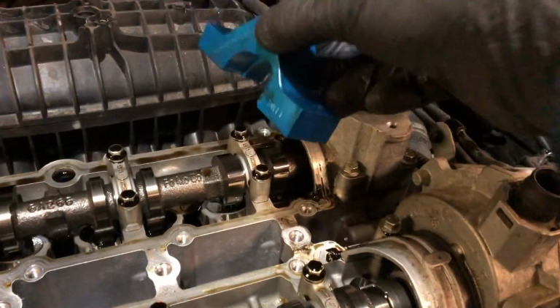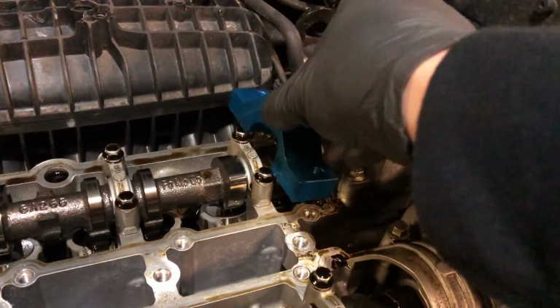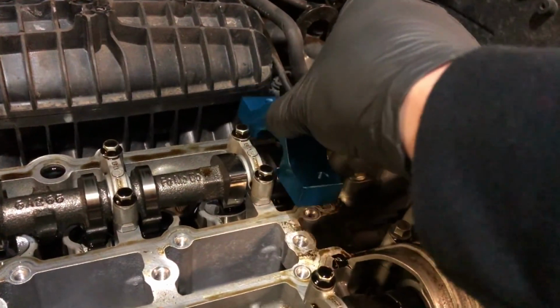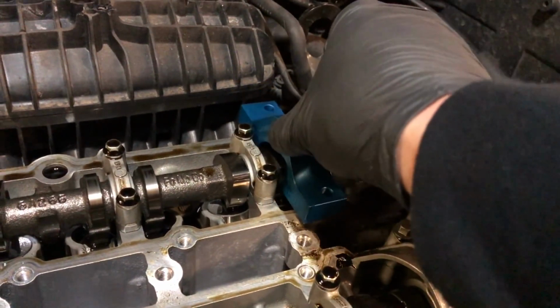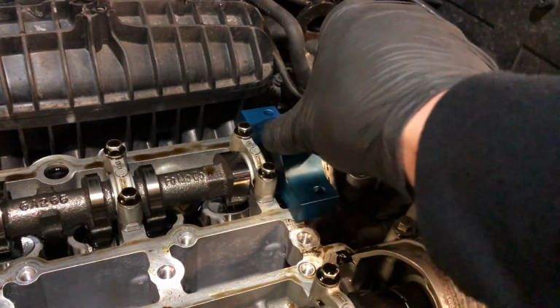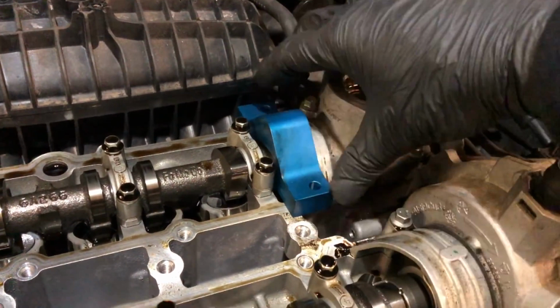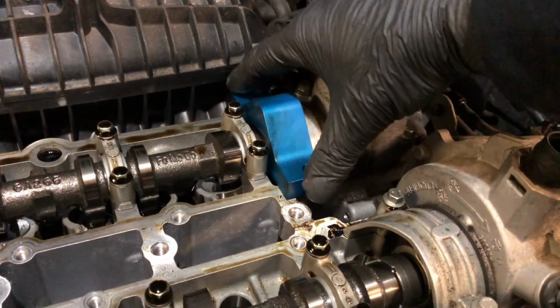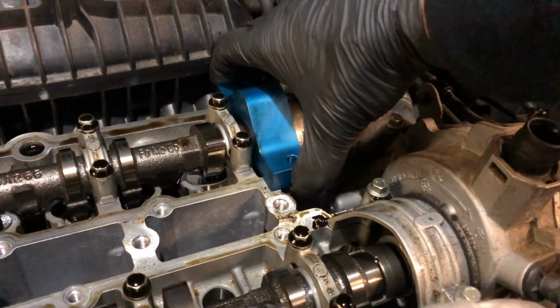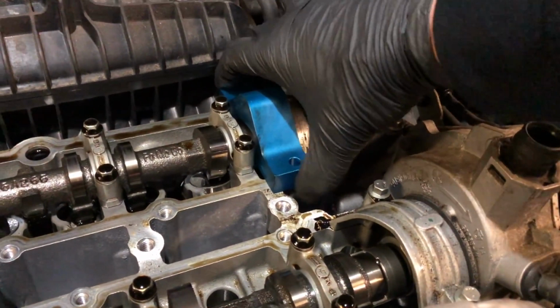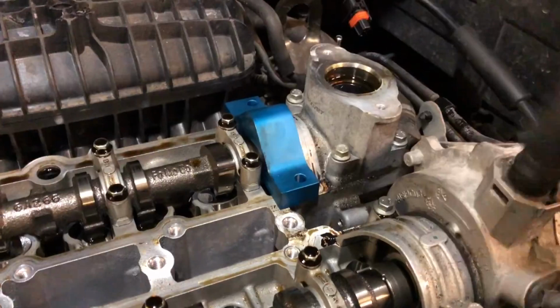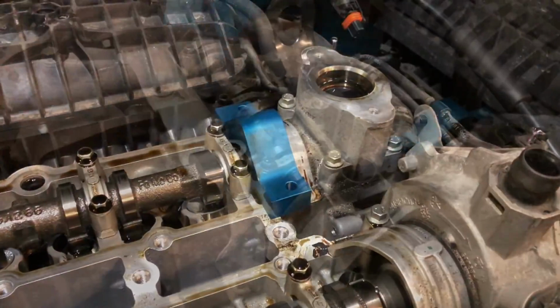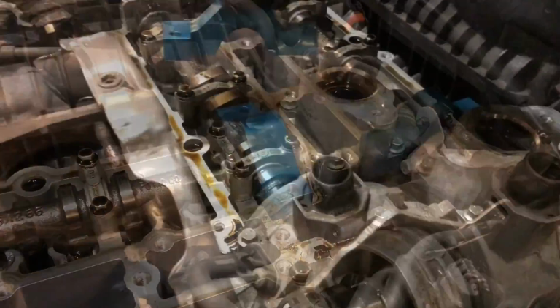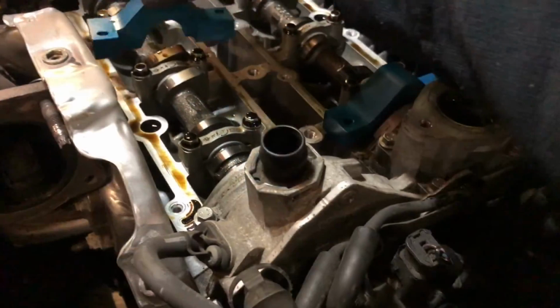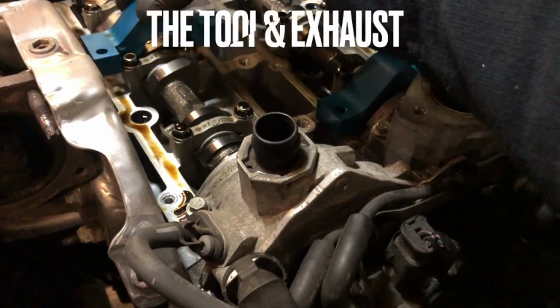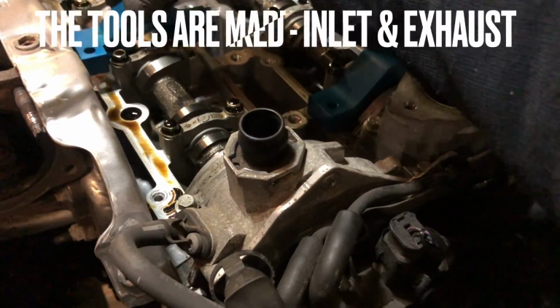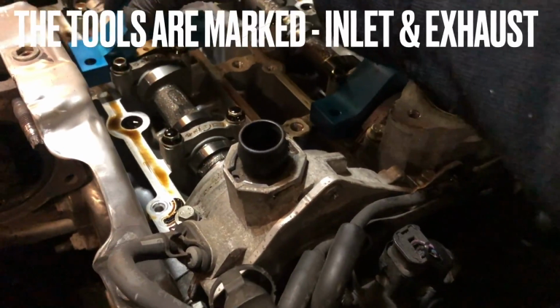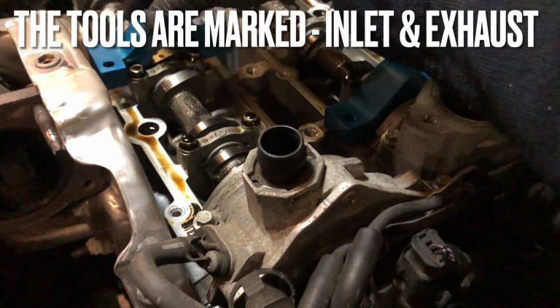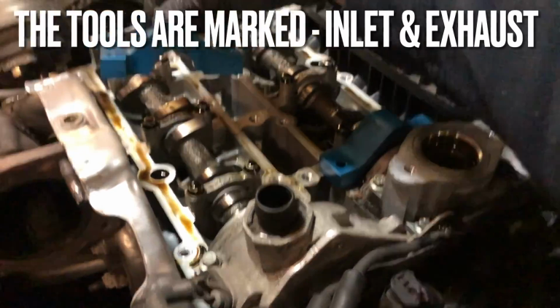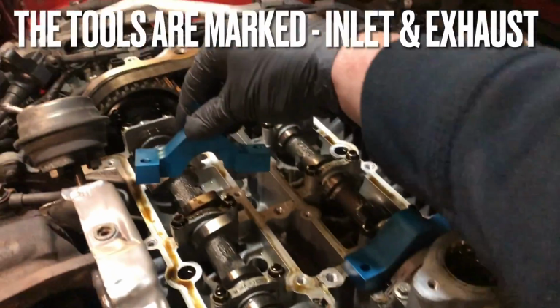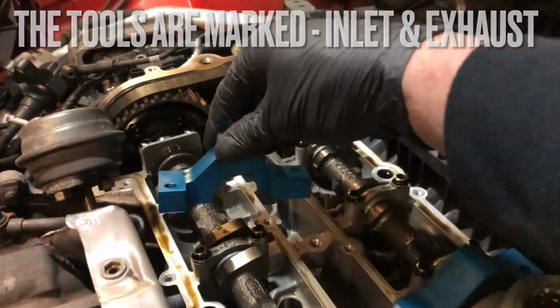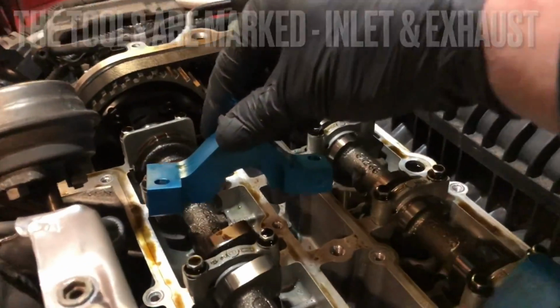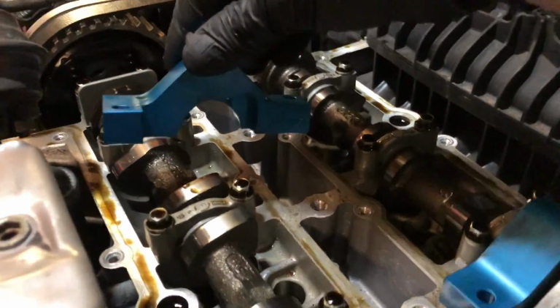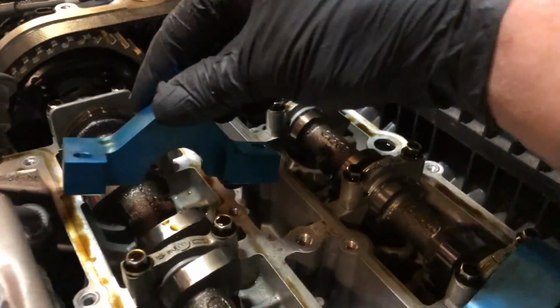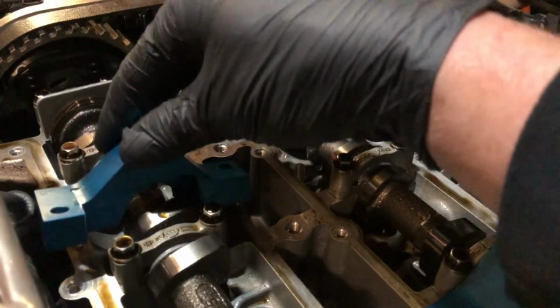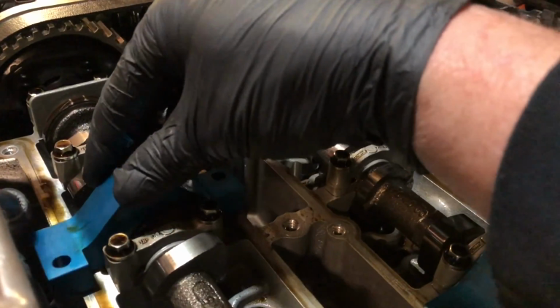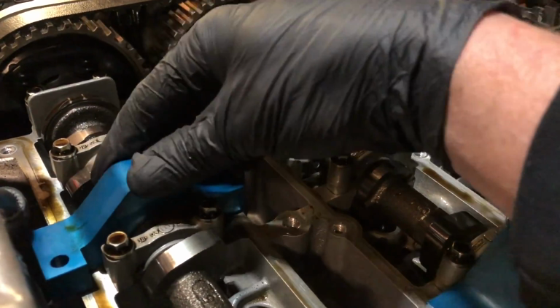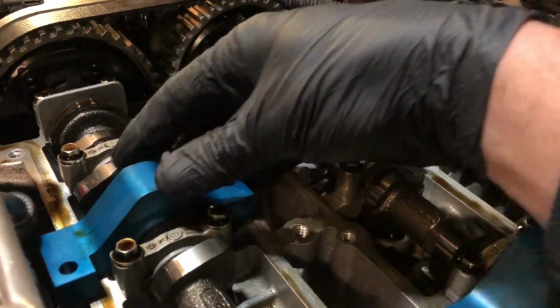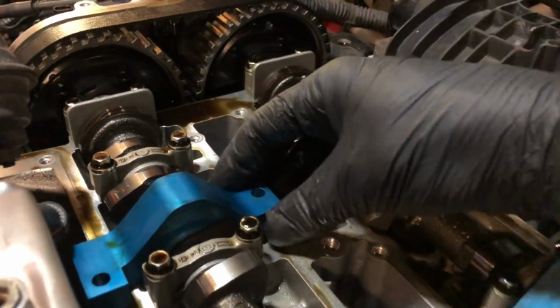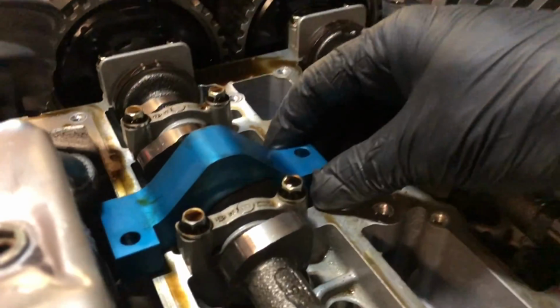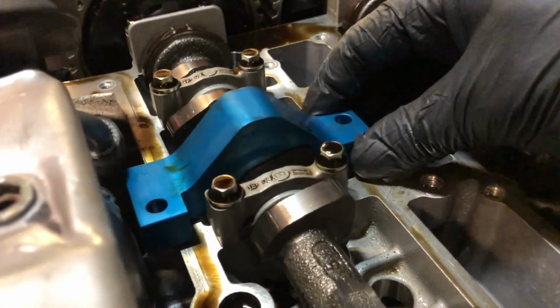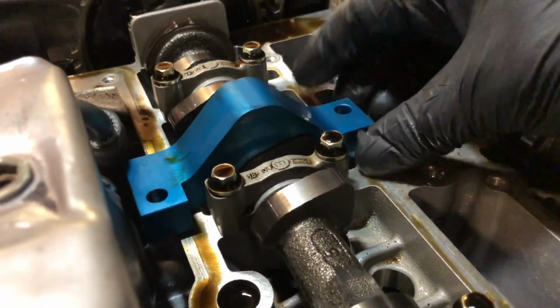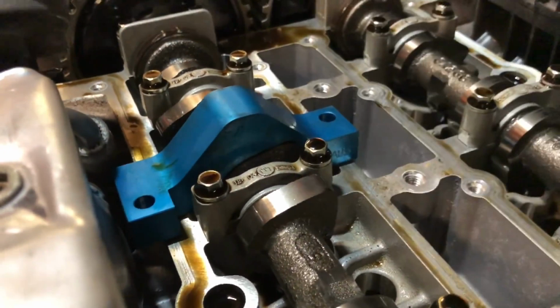Then the camshaft lobes can be locked off using these two tools. The engine is now timed and locked correctly.